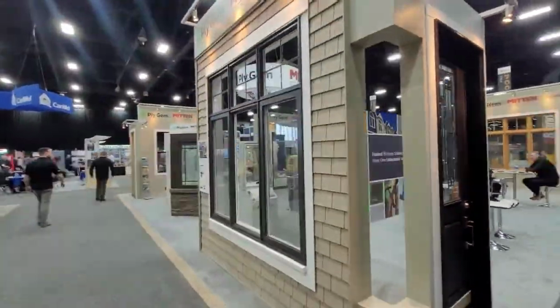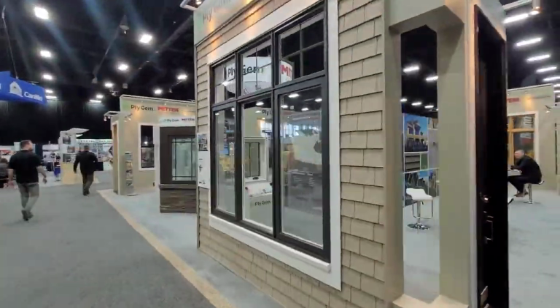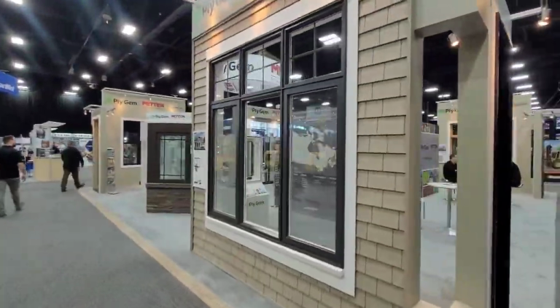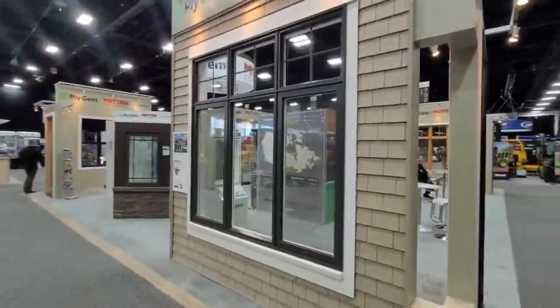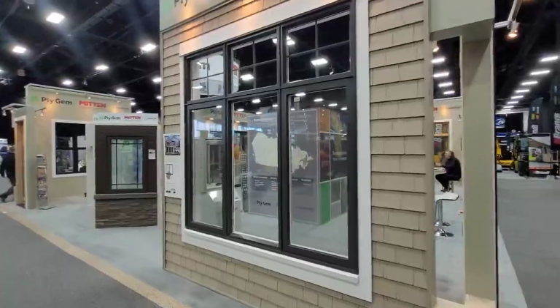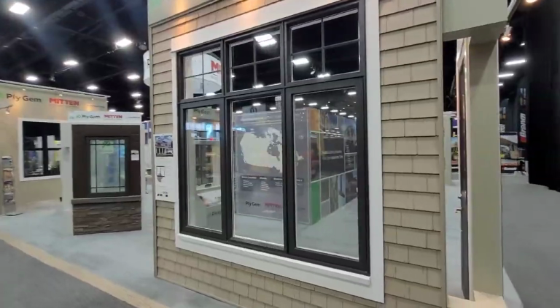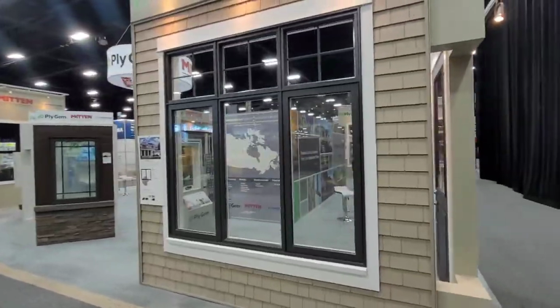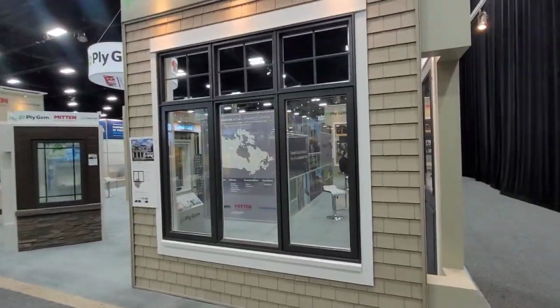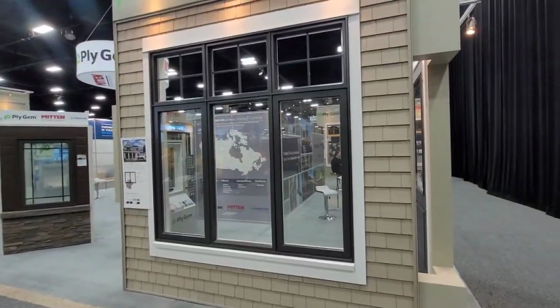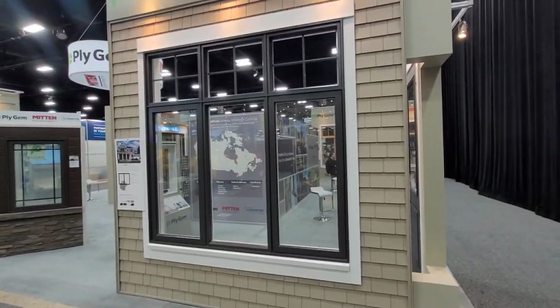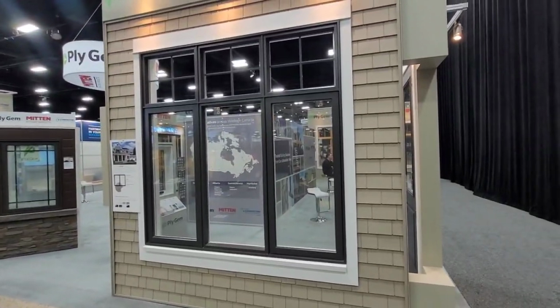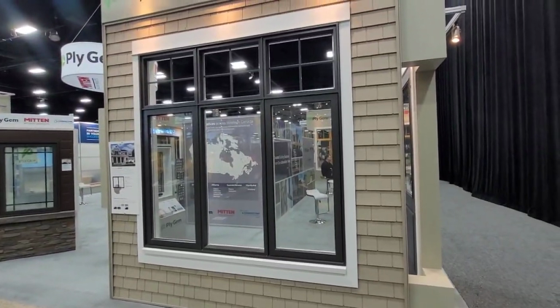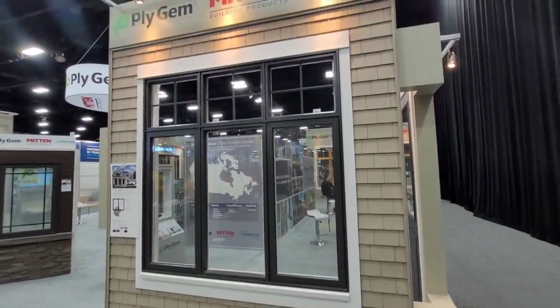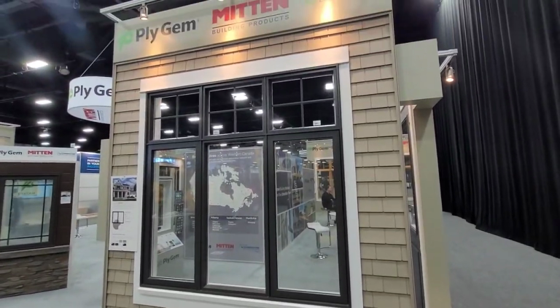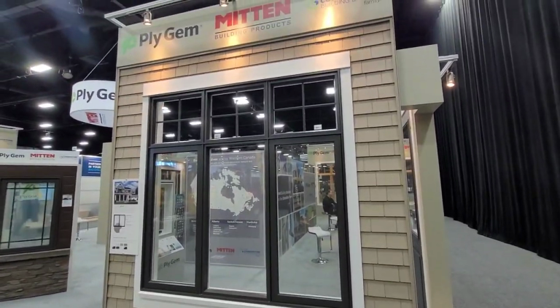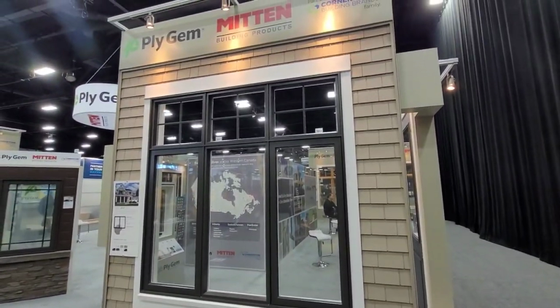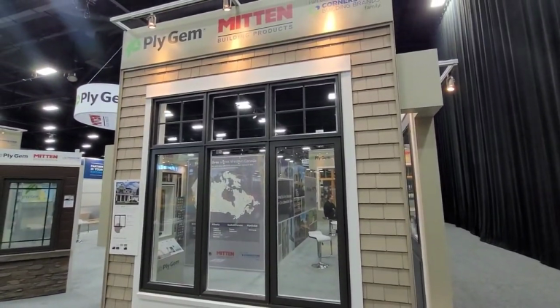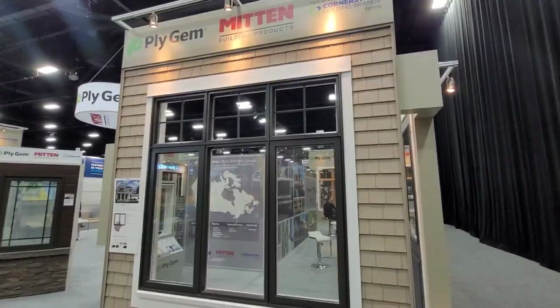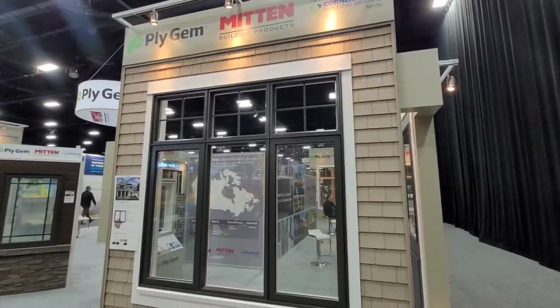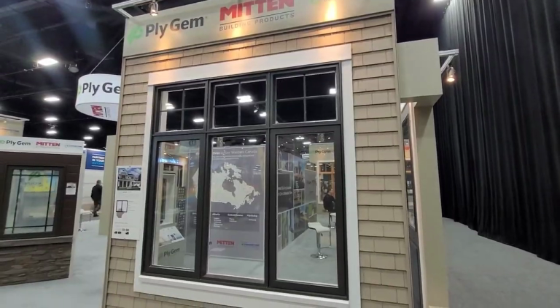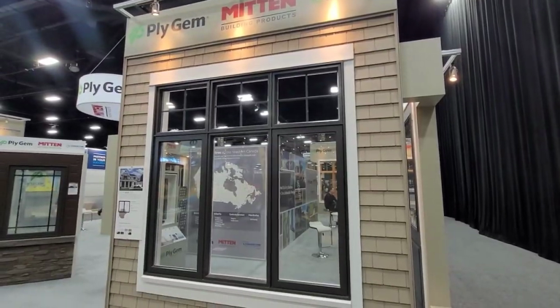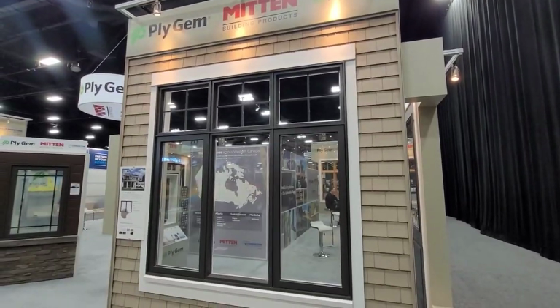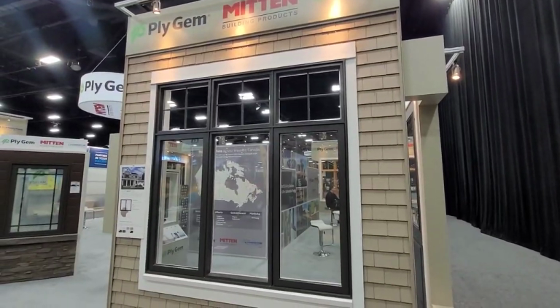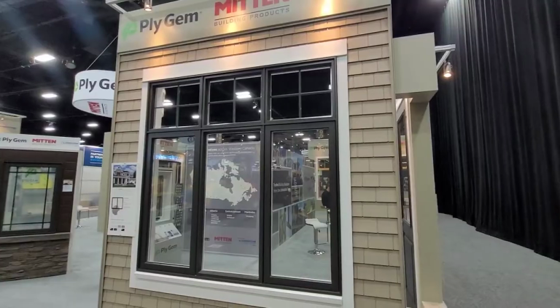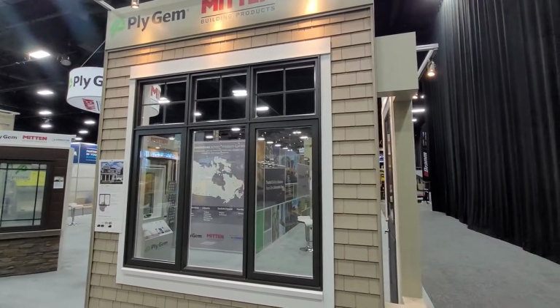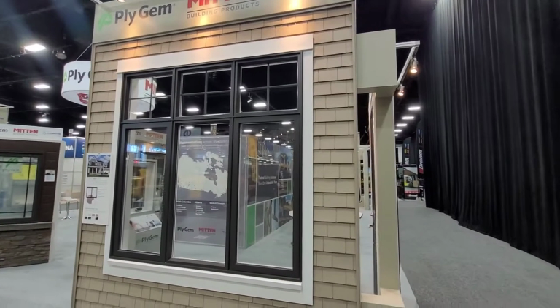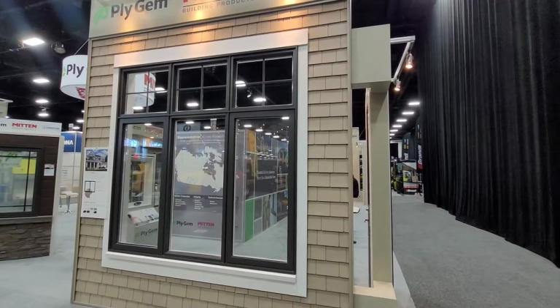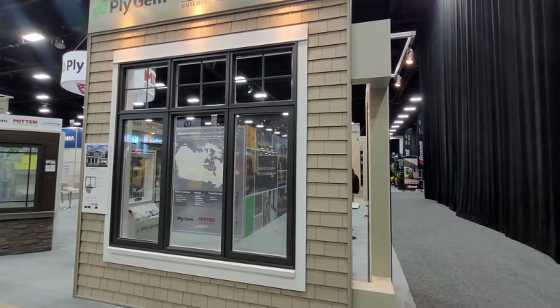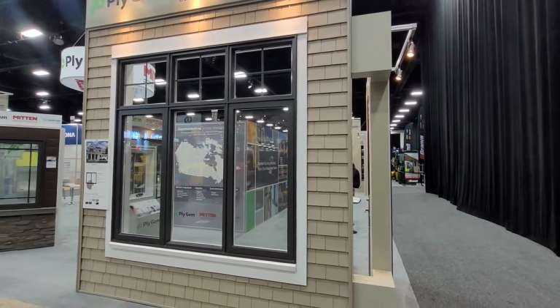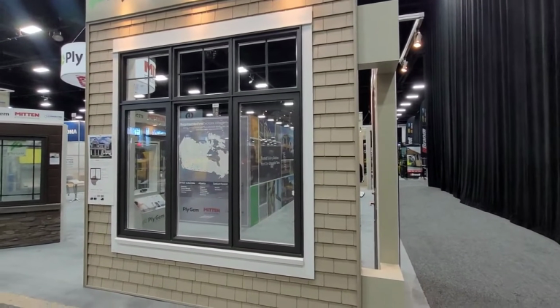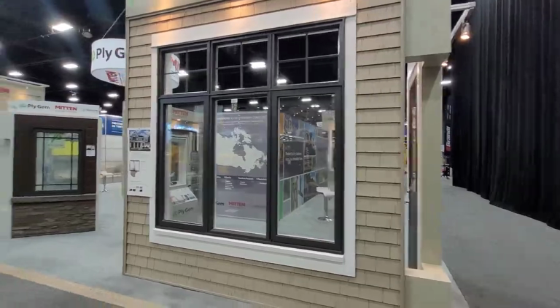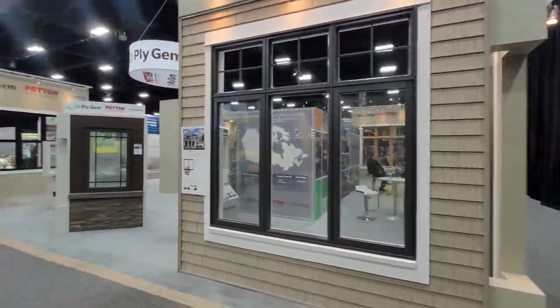Here is the exterior of the metal clad Design Series window. Grills were white on the inside, black on the outside — or brown in this case. And you have the Novik Shake on the outside in beige.